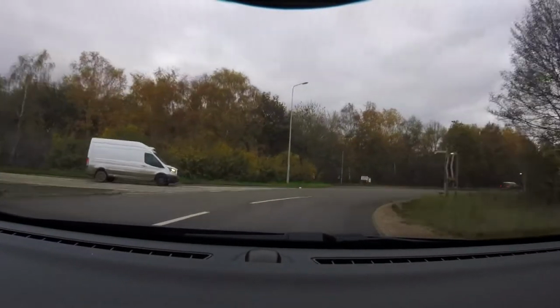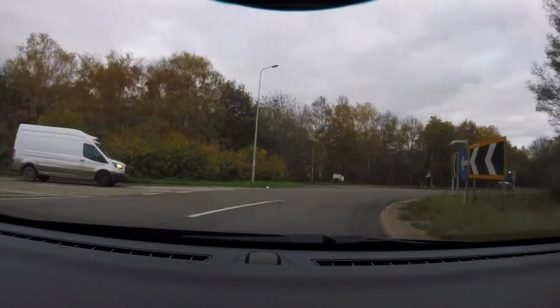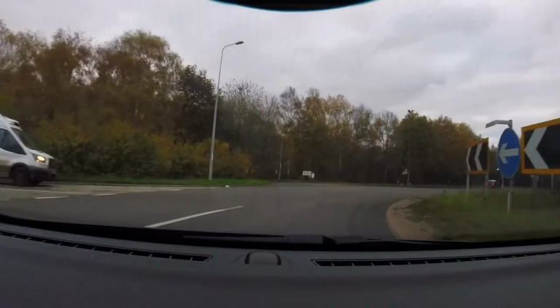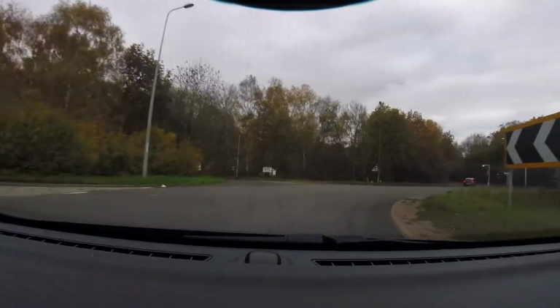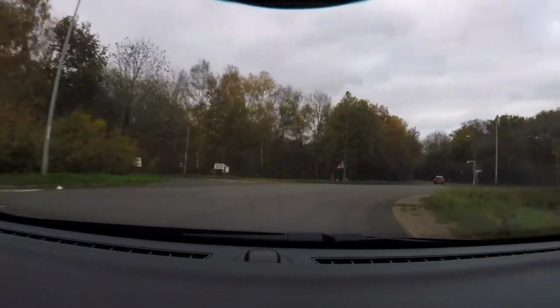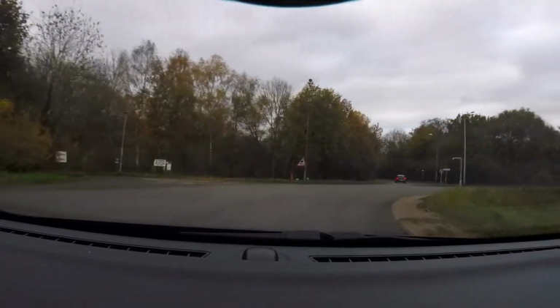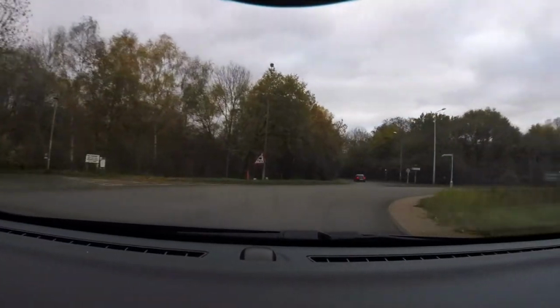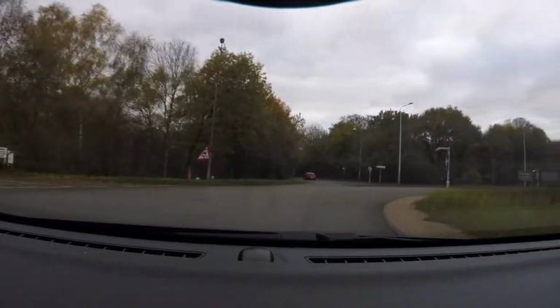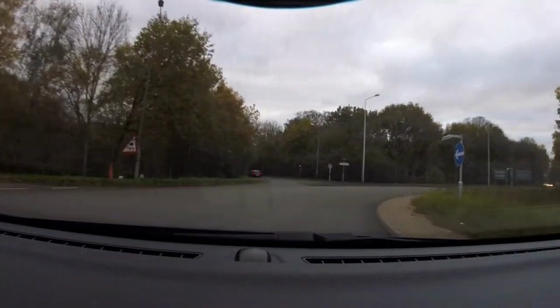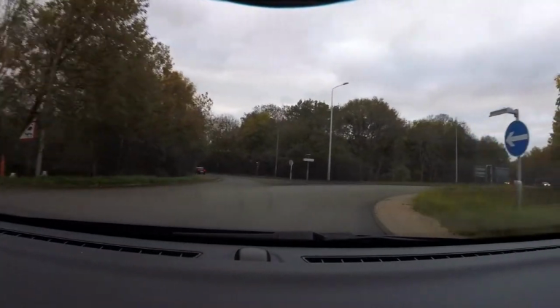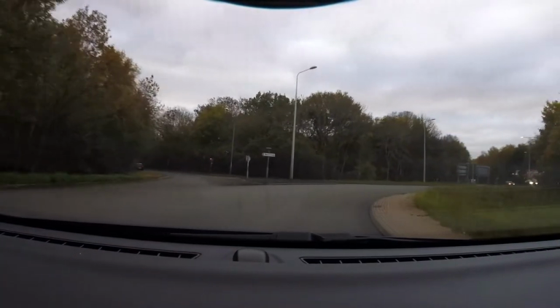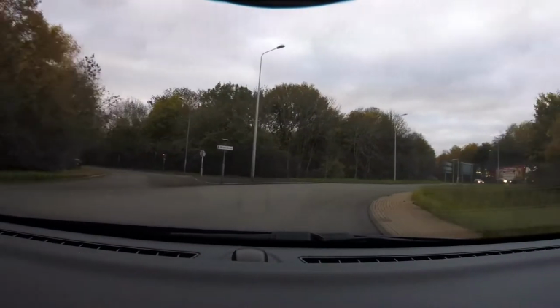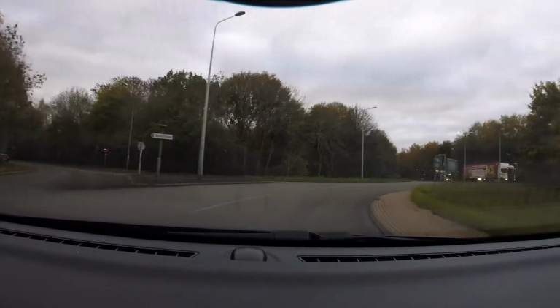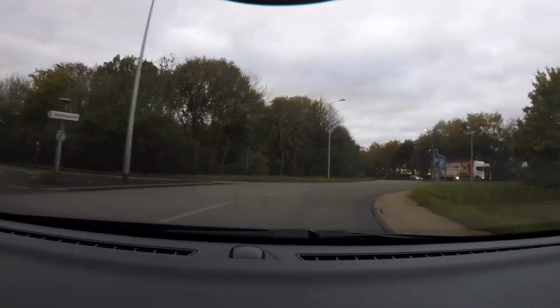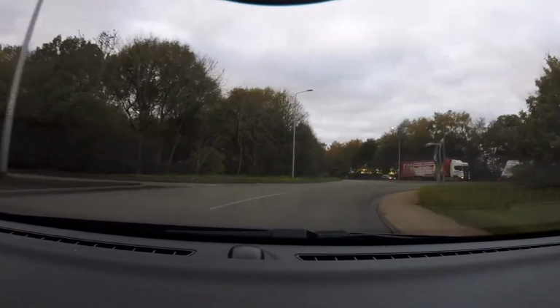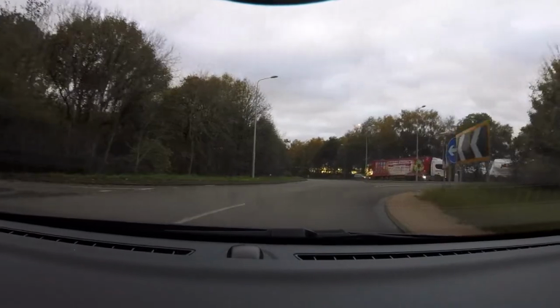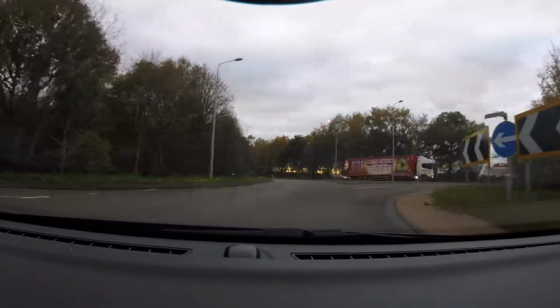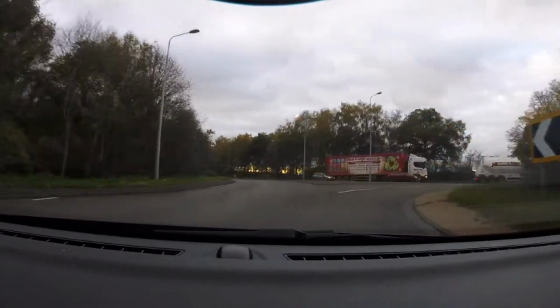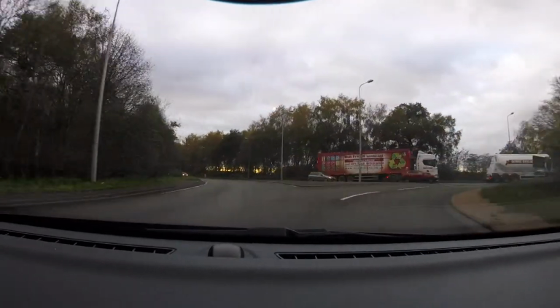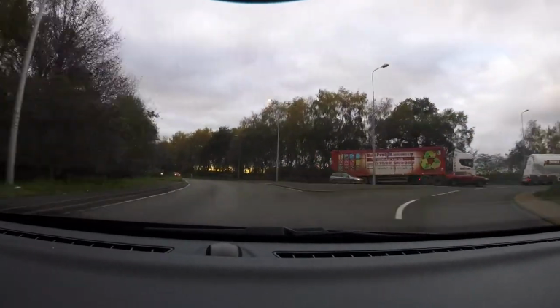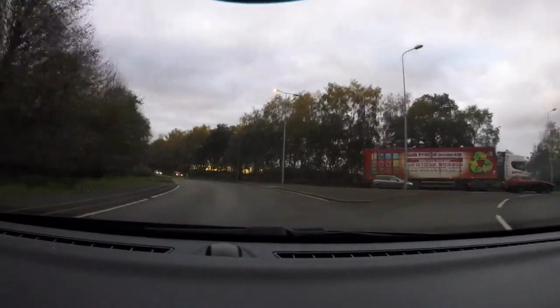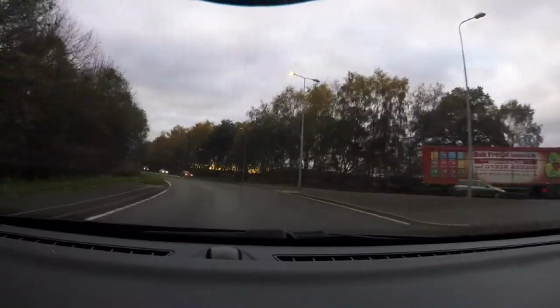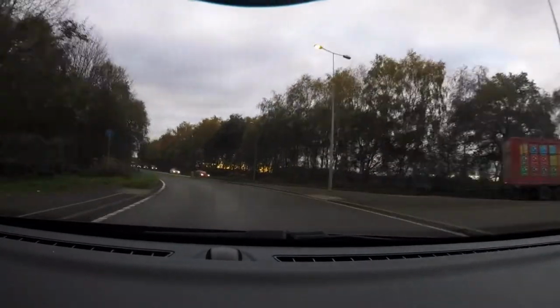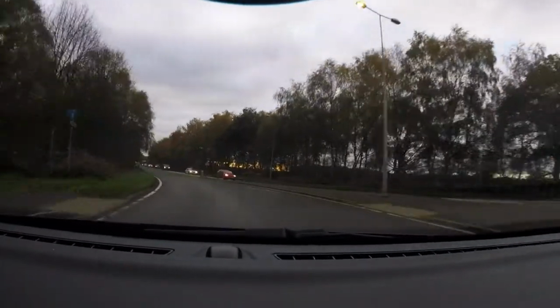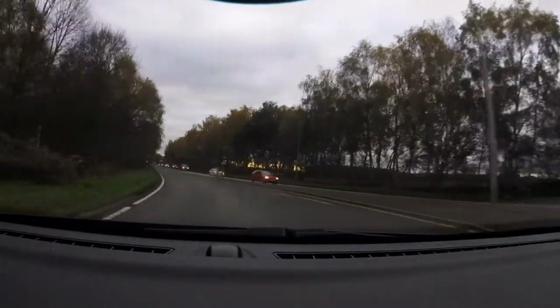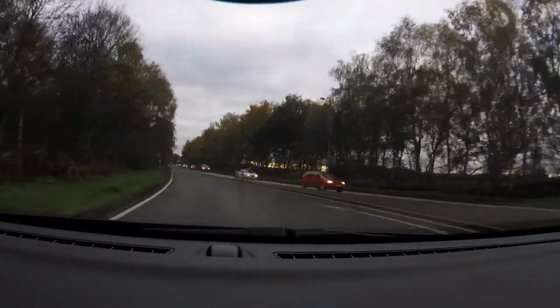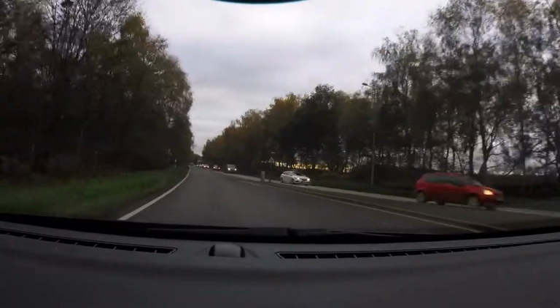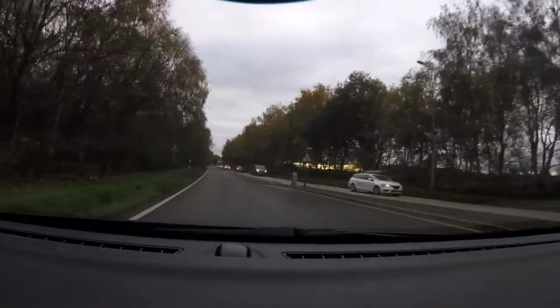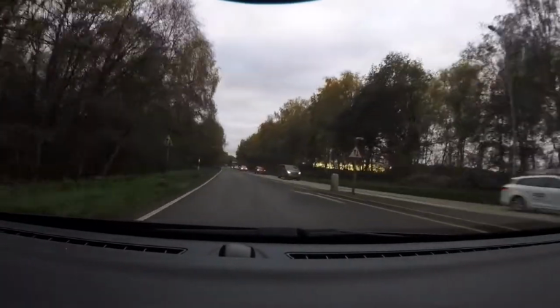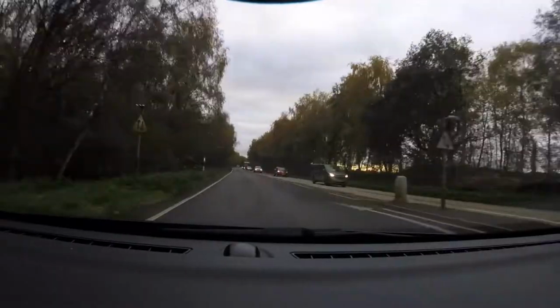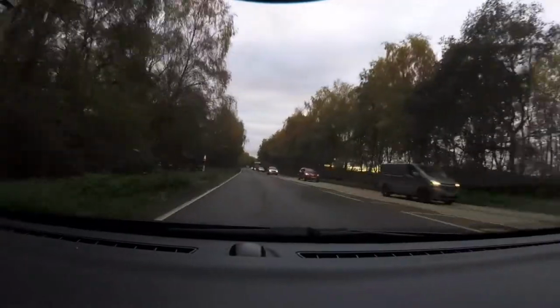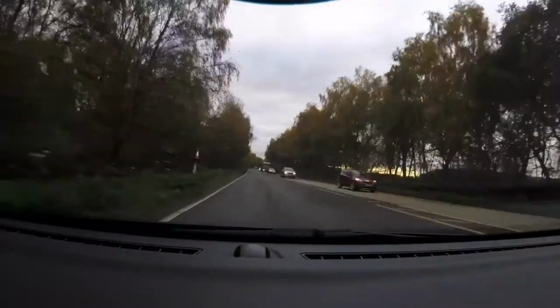So there's your dead end. There's your third exit, which will be straight ahead. This is your fourth exit. There we go.